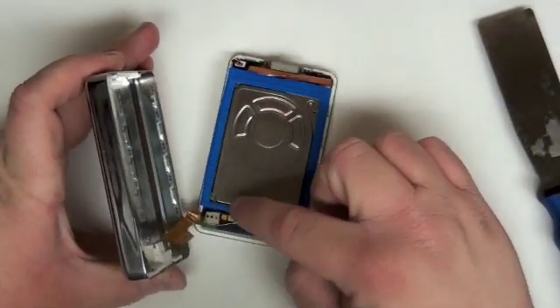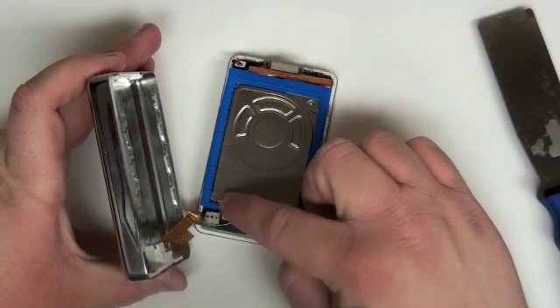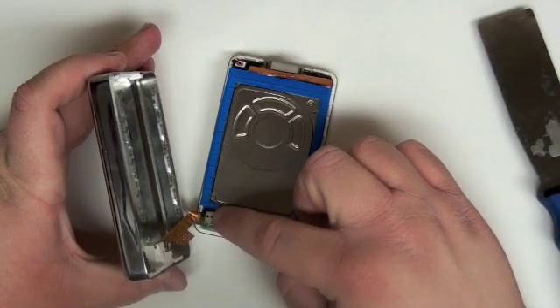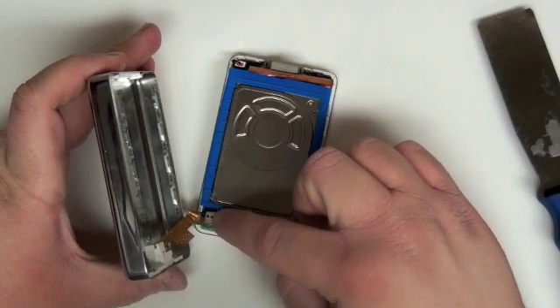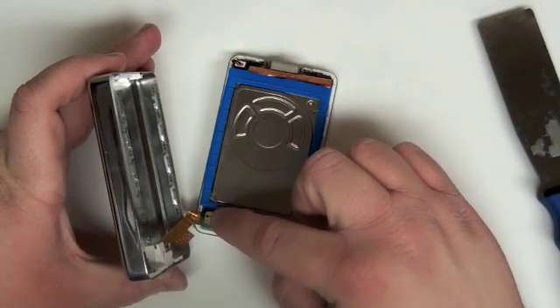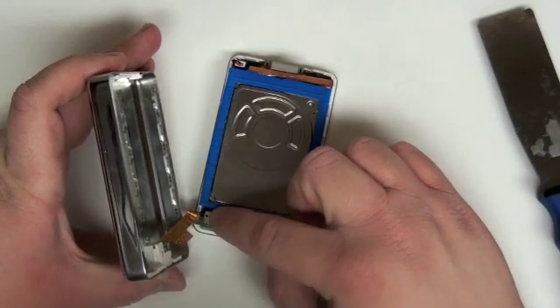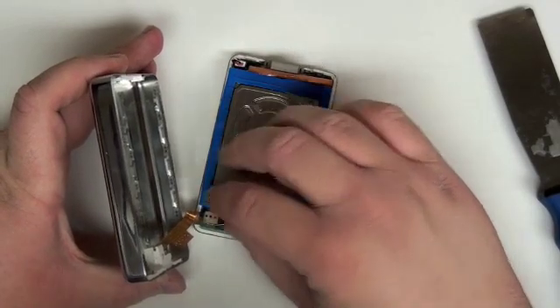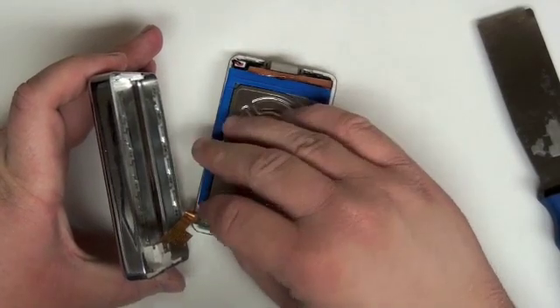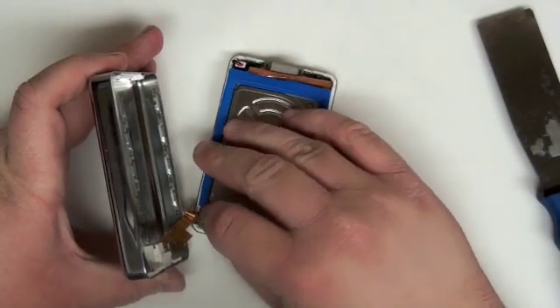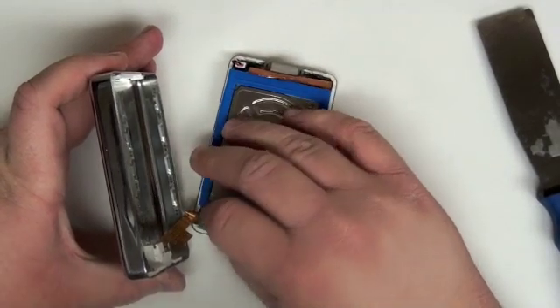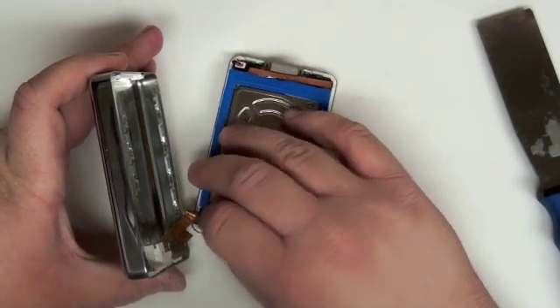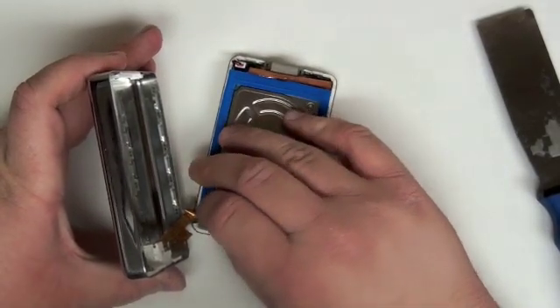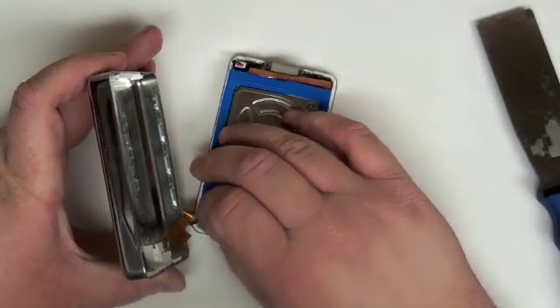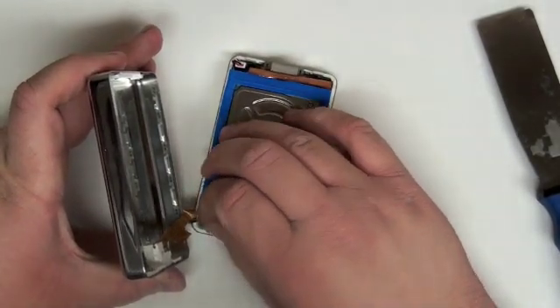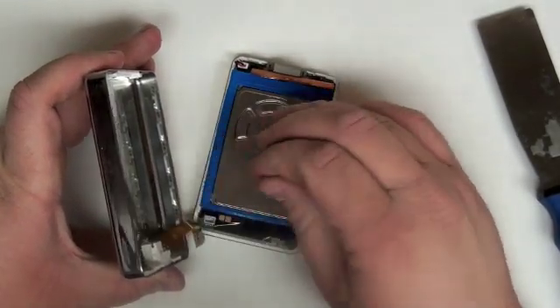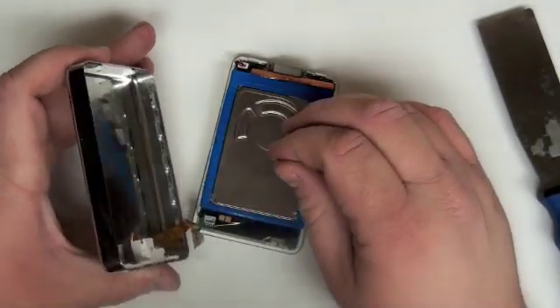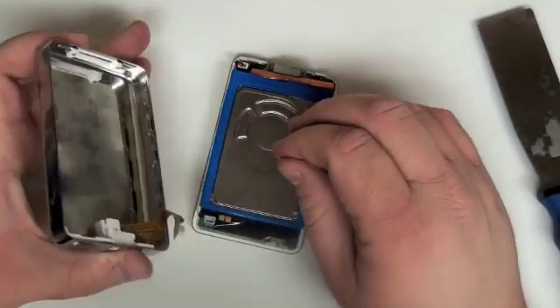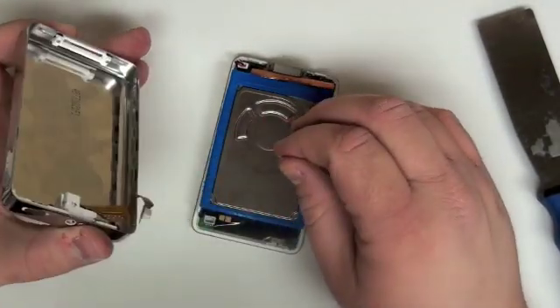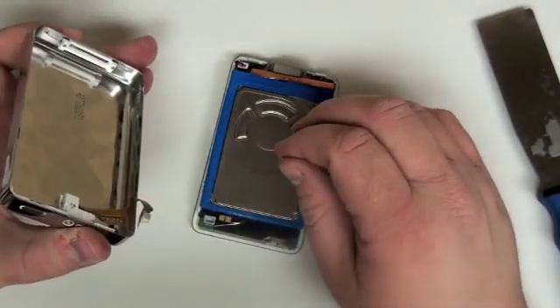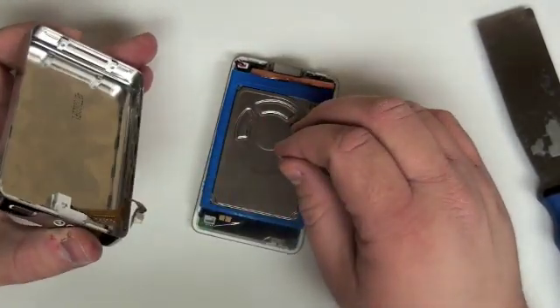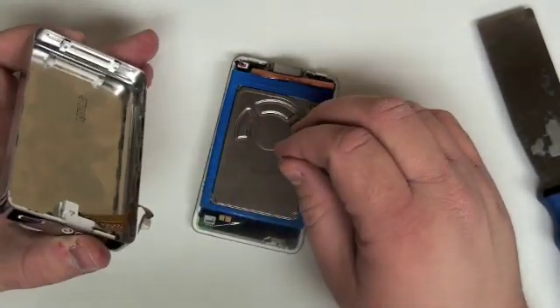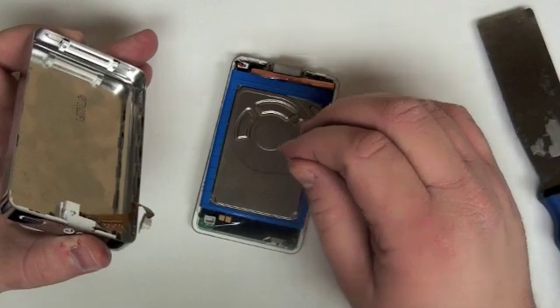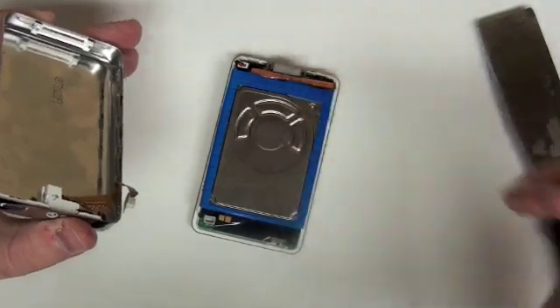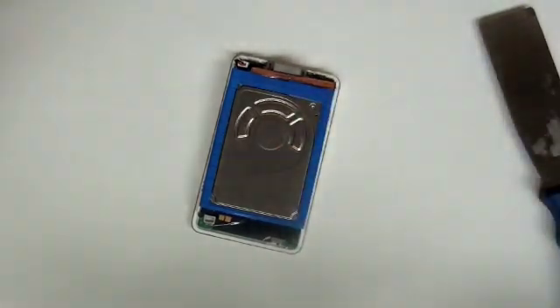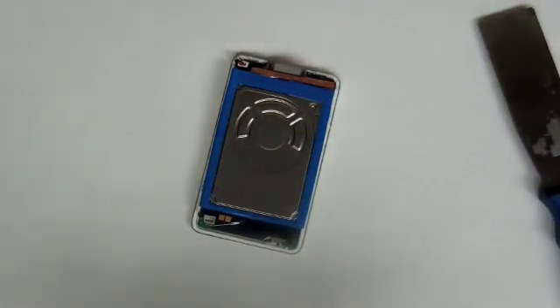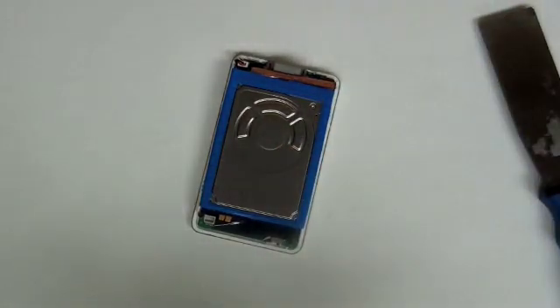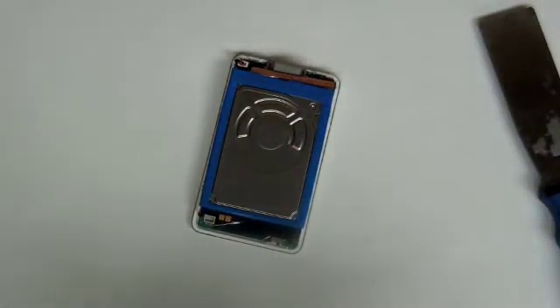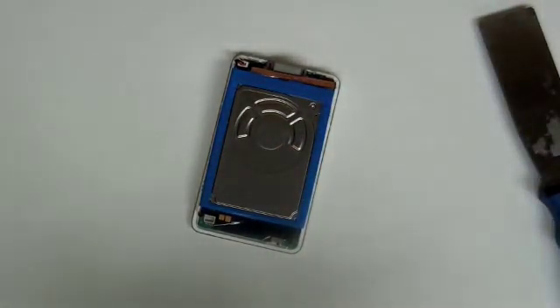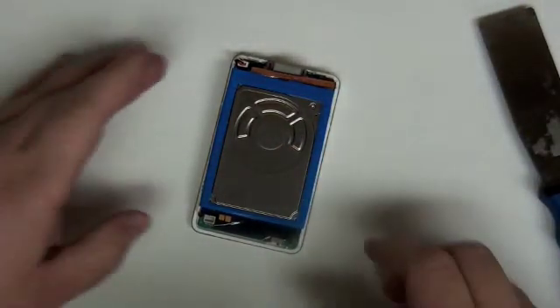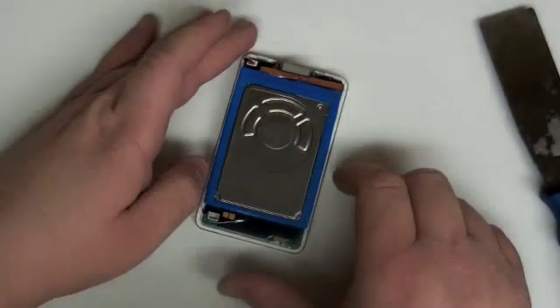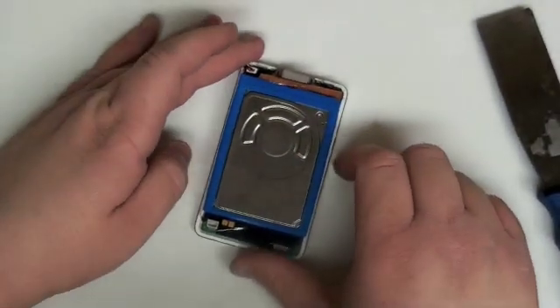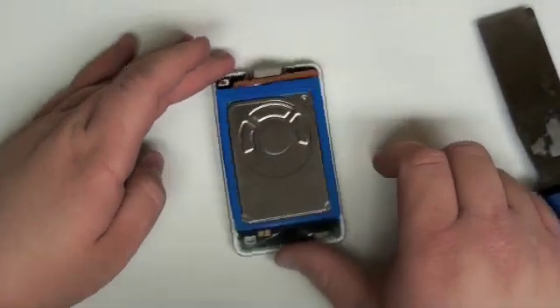Once that is complete, gently remove the headphone ribbon cable from the logic board. Now set the bottom pan aside.